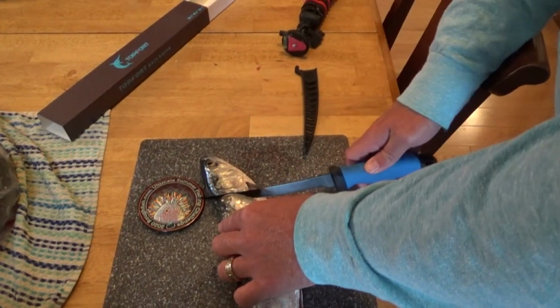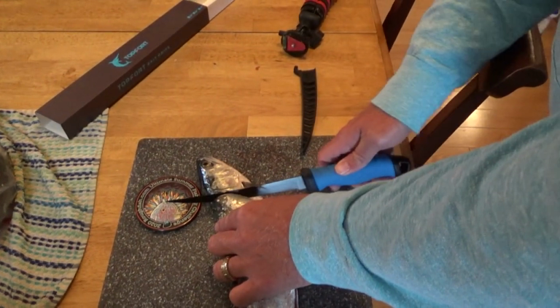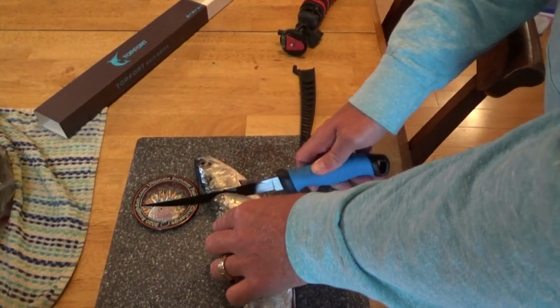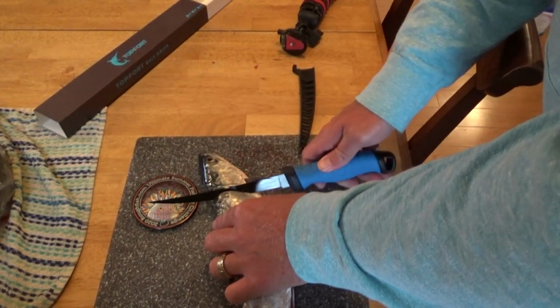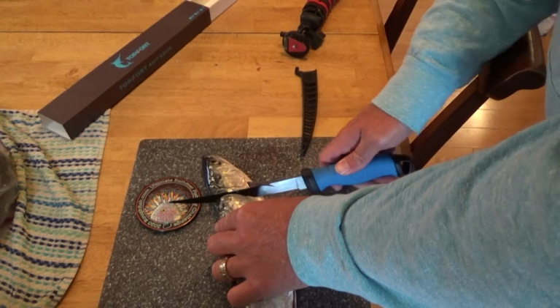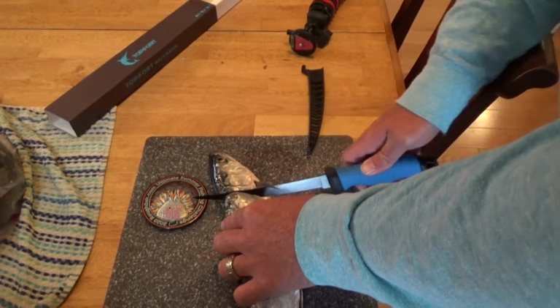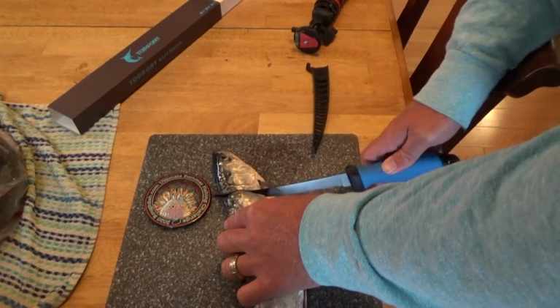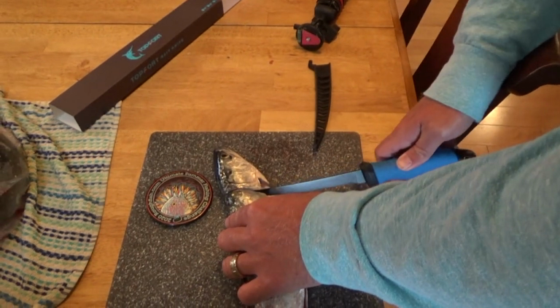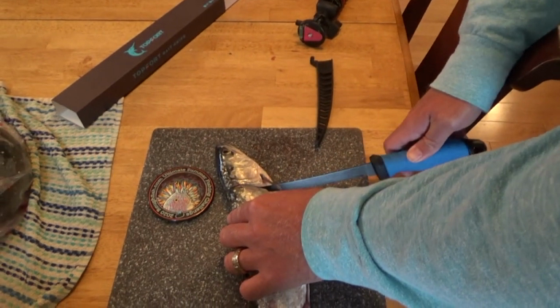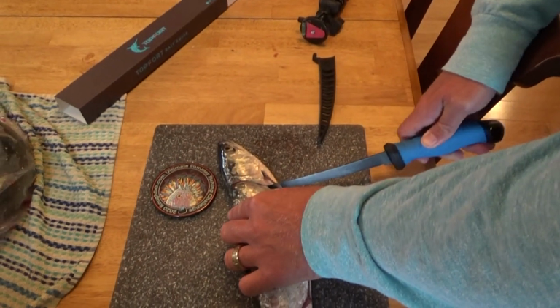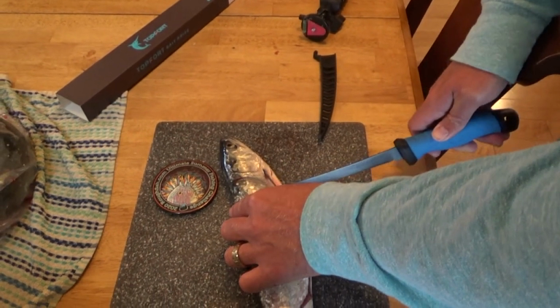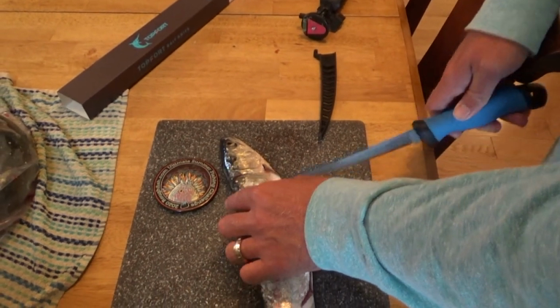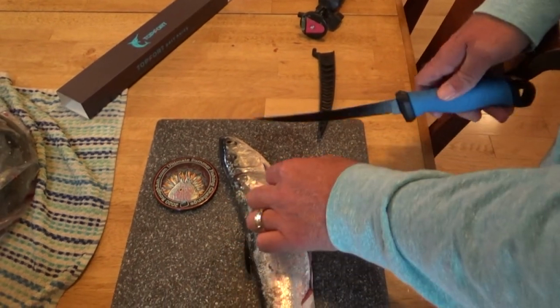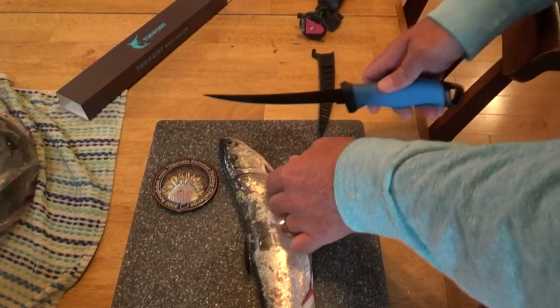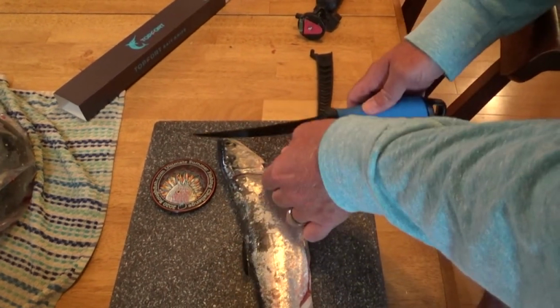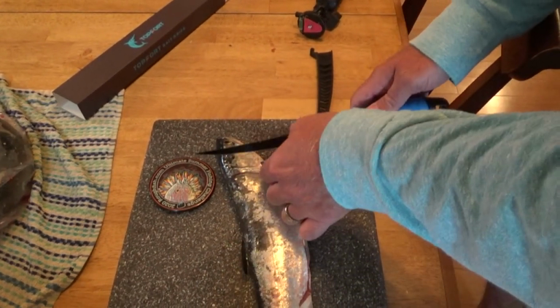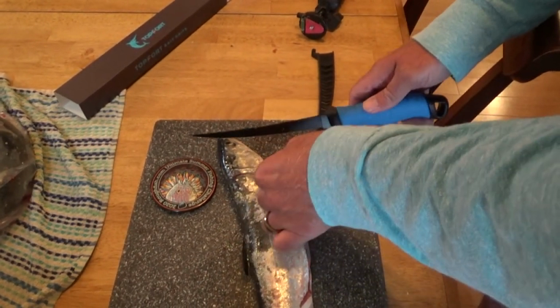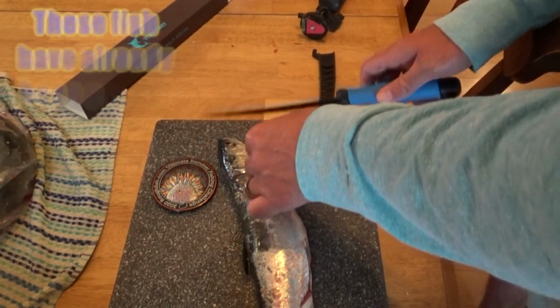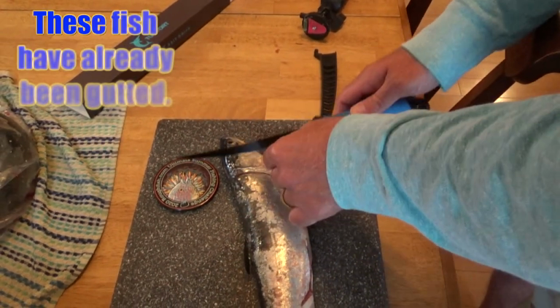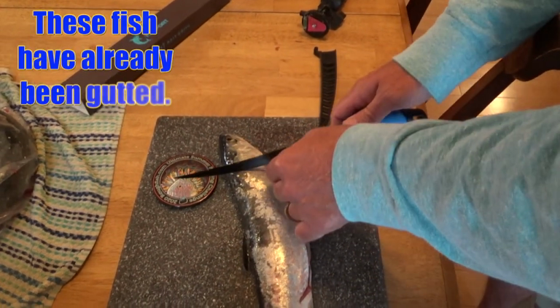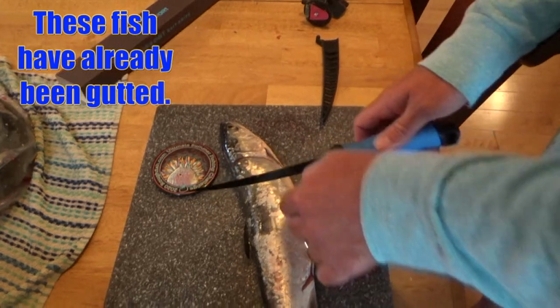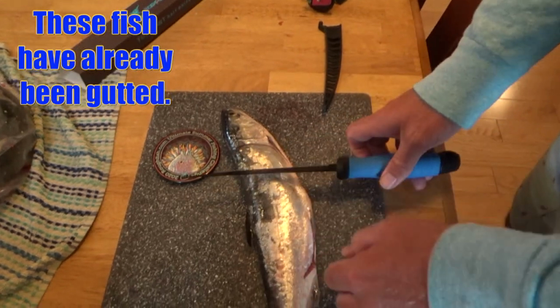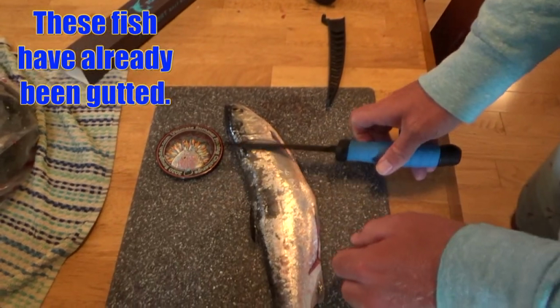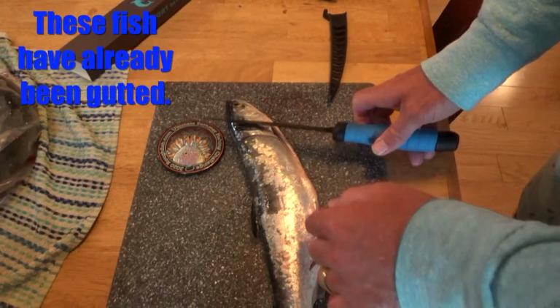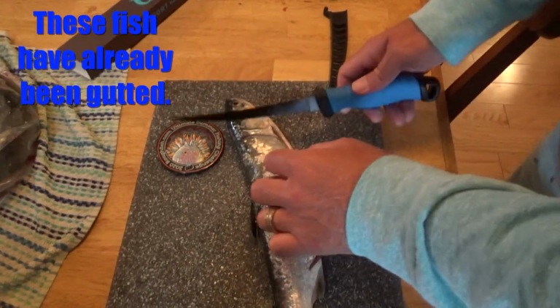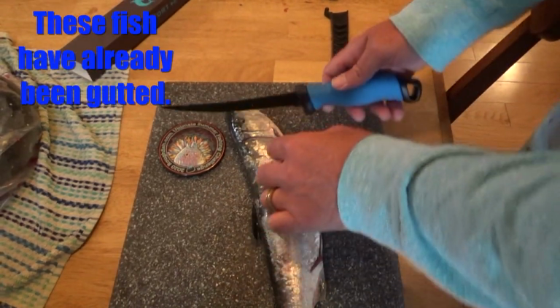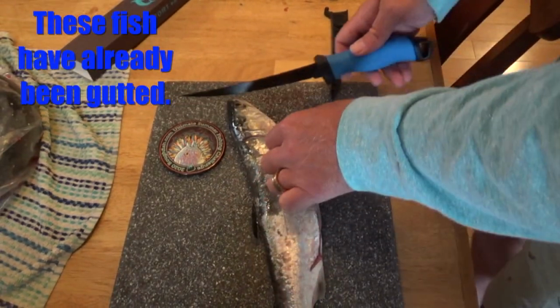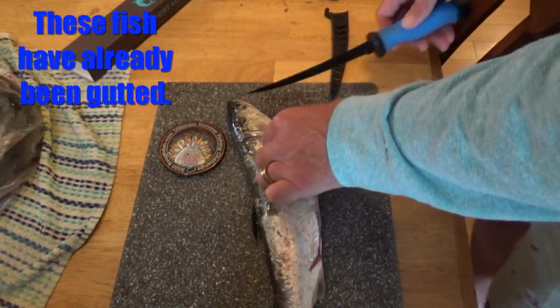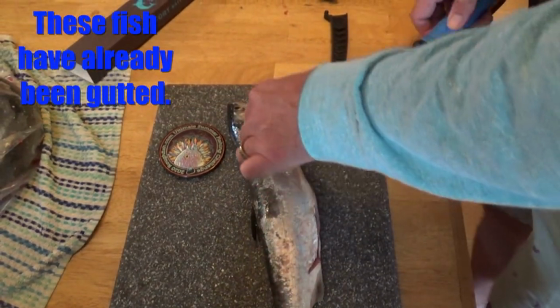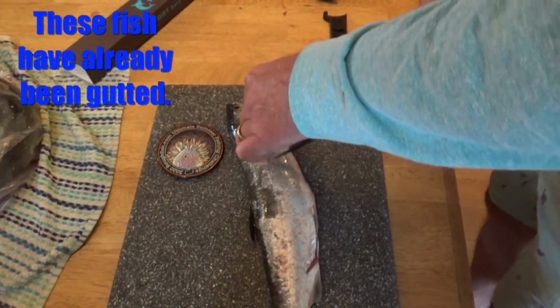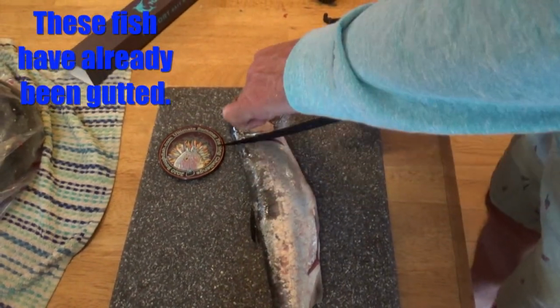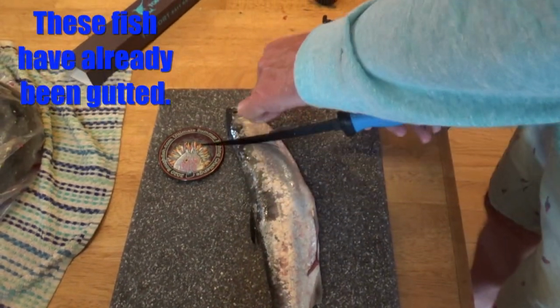That cut's super easy. That didn't turn easy. I've got to get down to the ribs. Then you have to turn the knife.